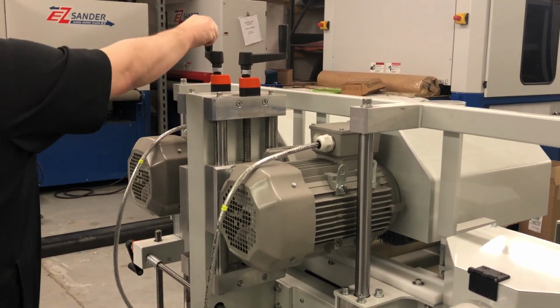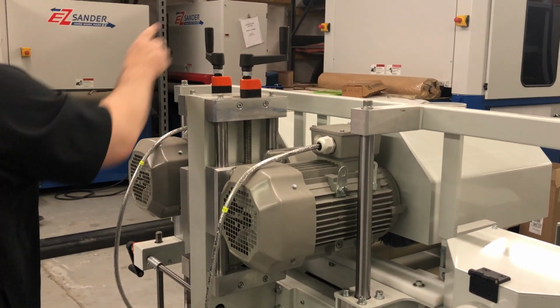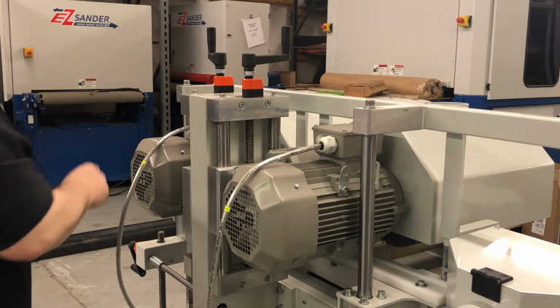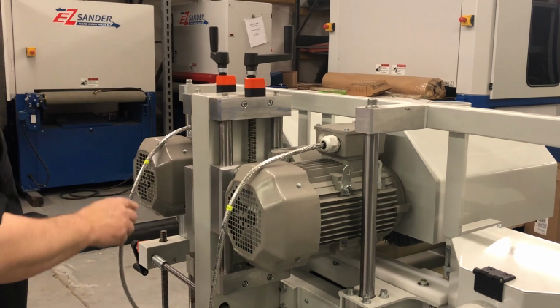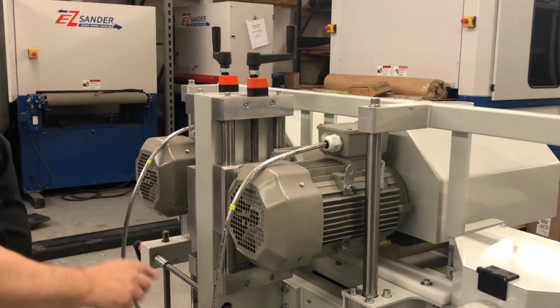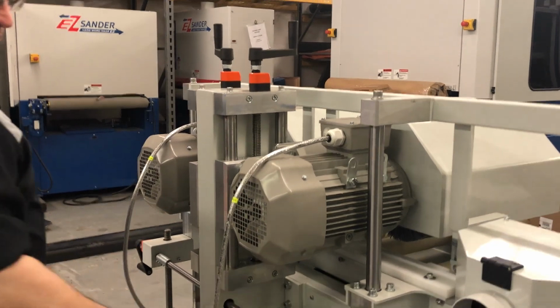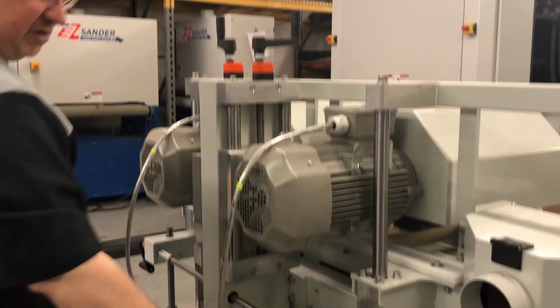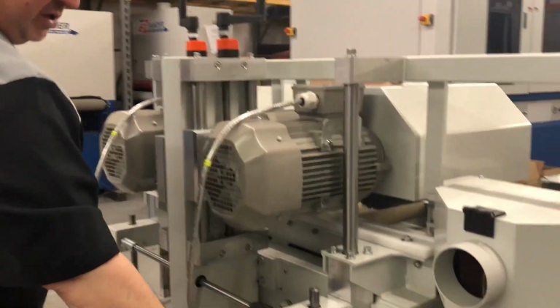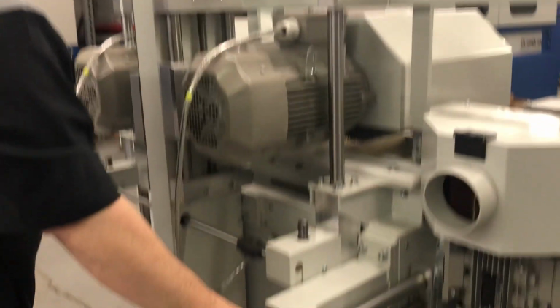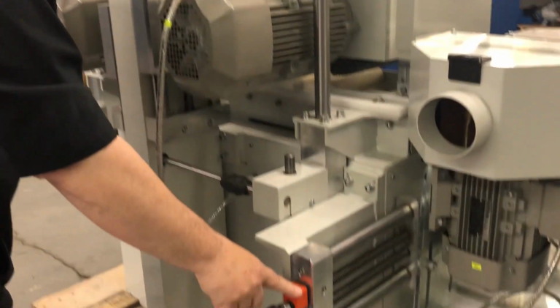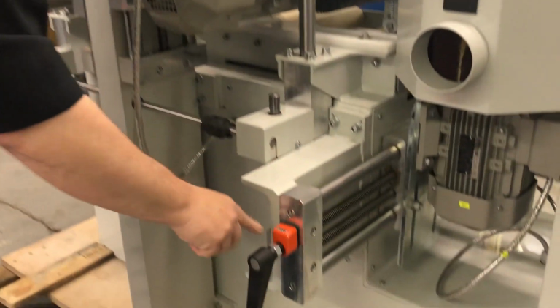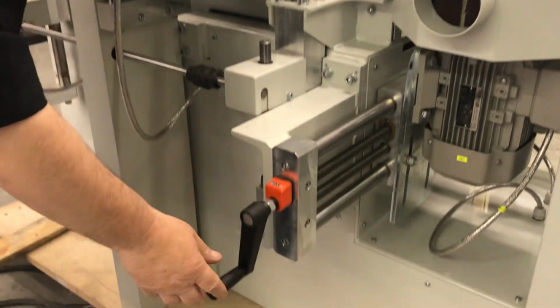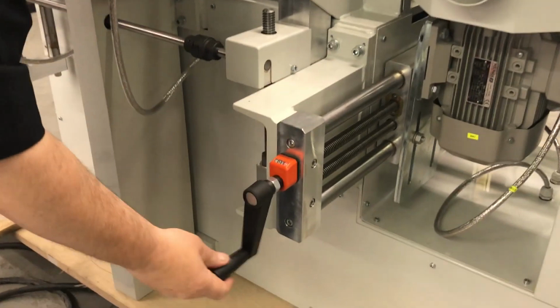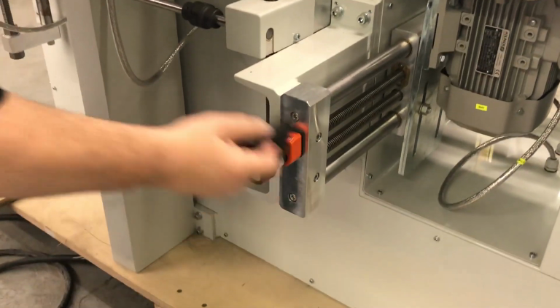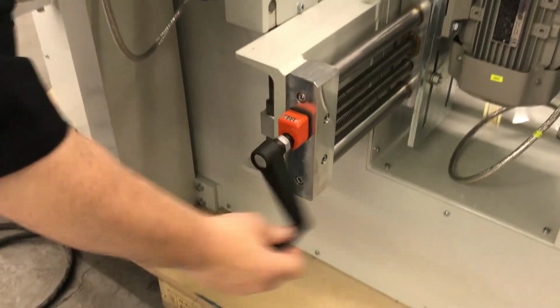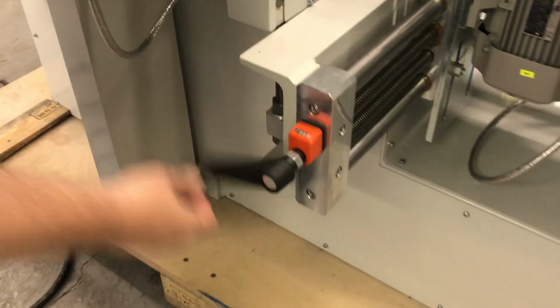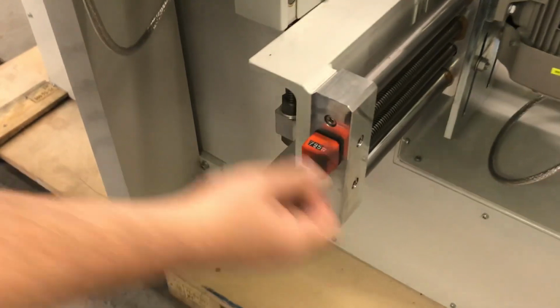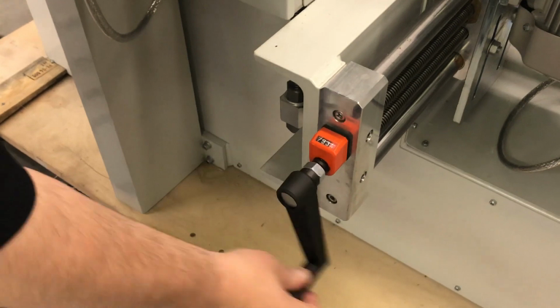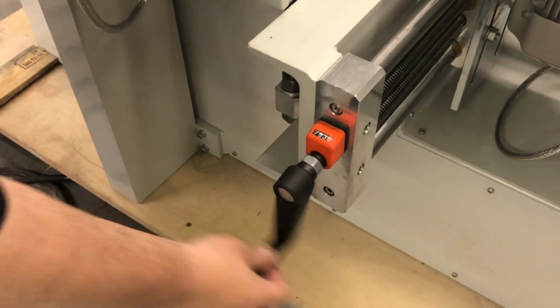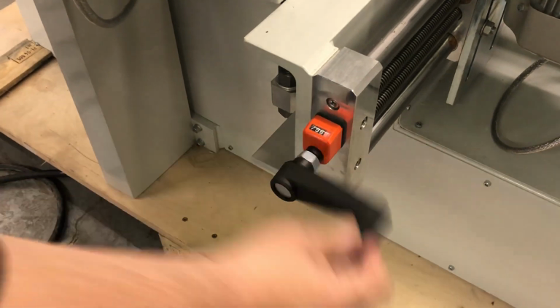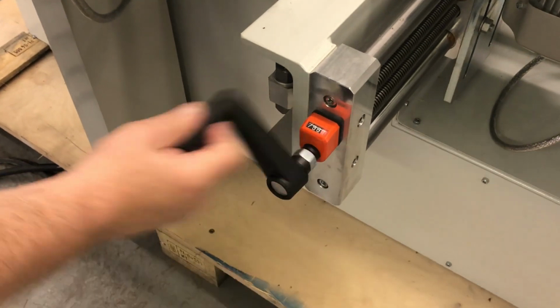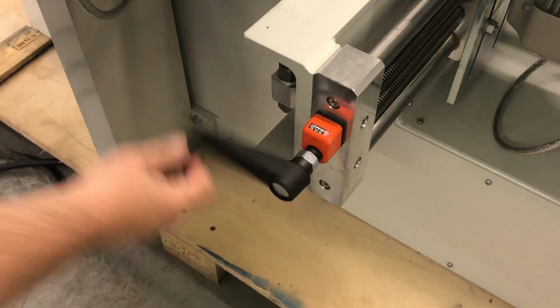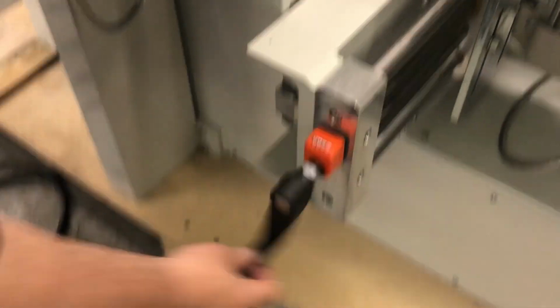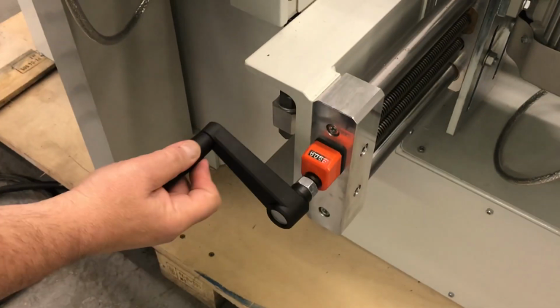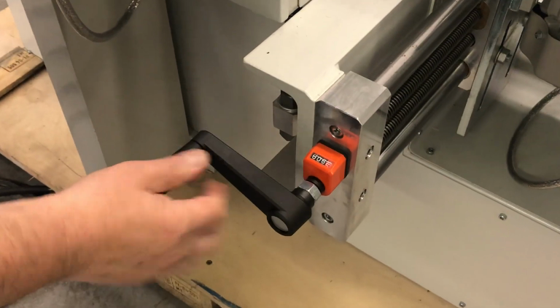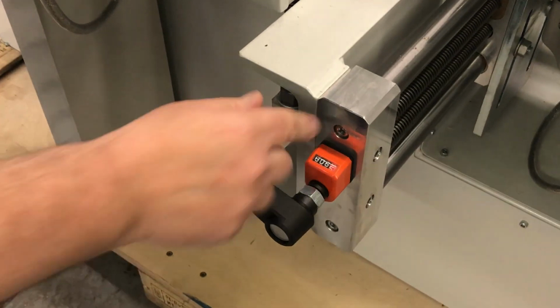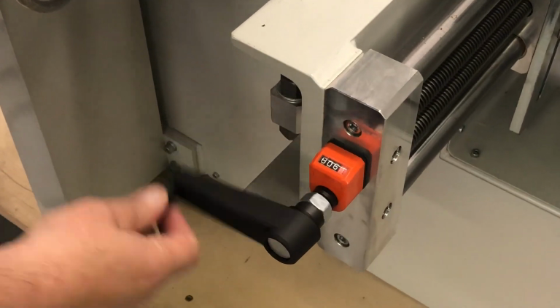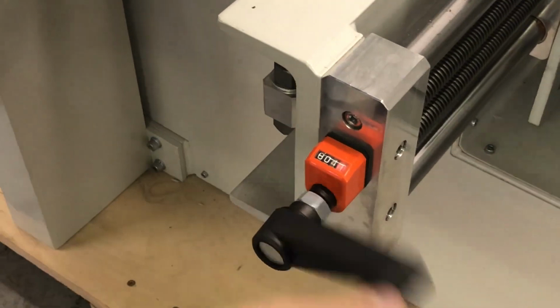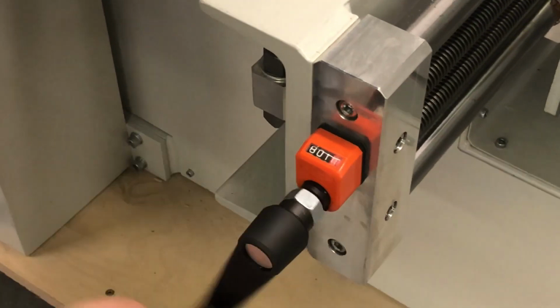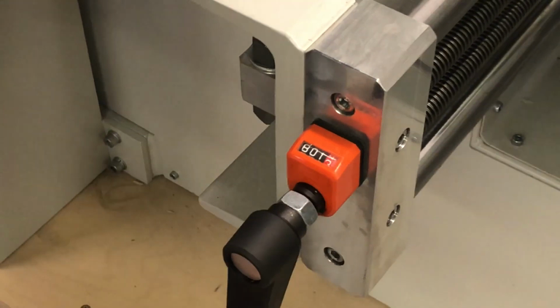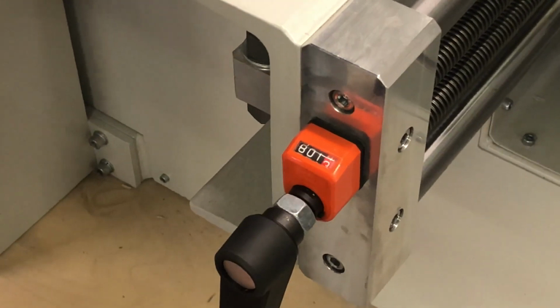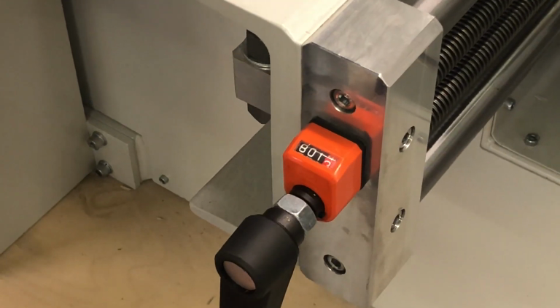They have digital counters that tell you where you're at. You can adjust in and back out, and you know where you're at every single time.